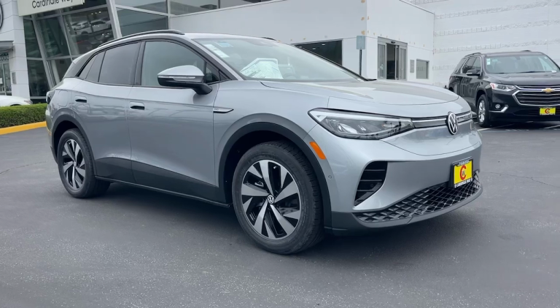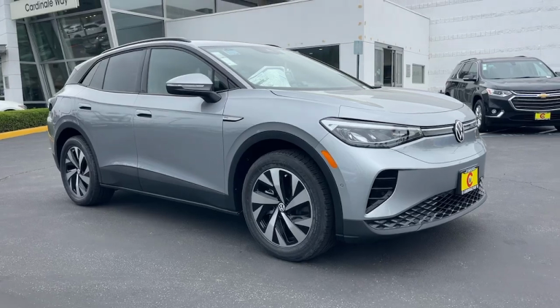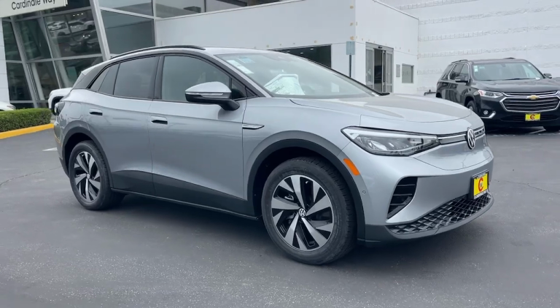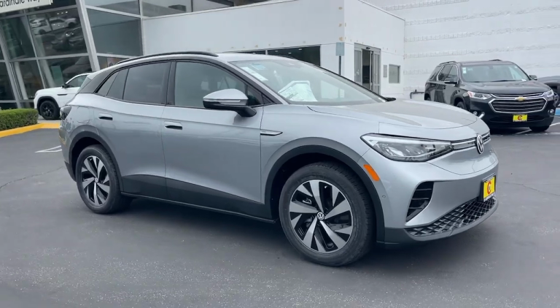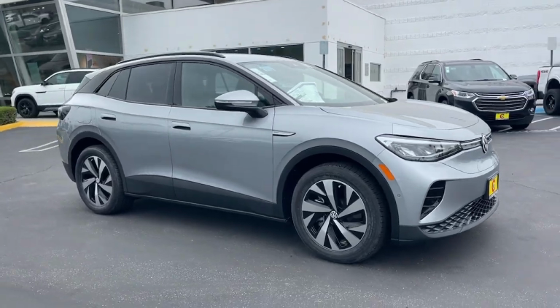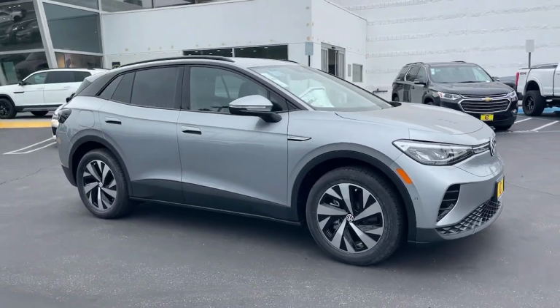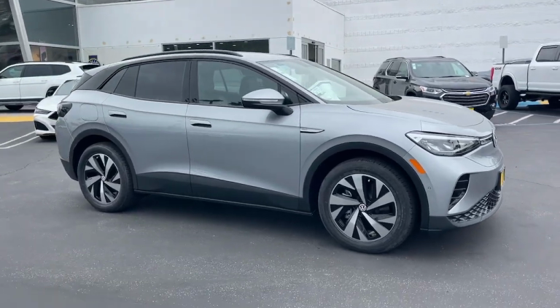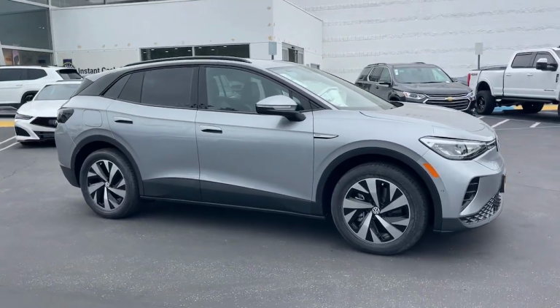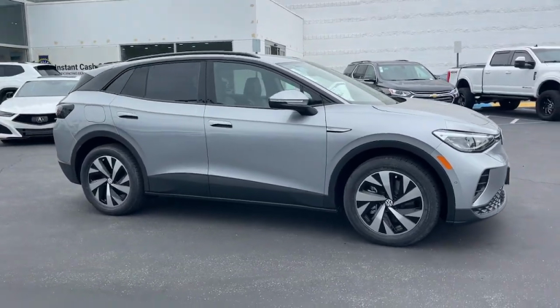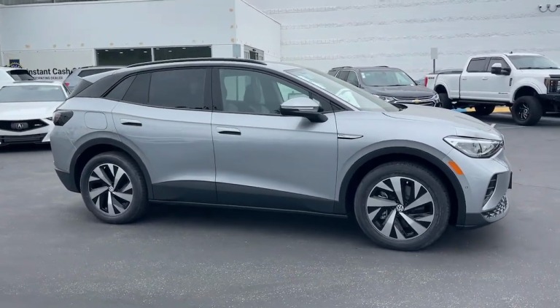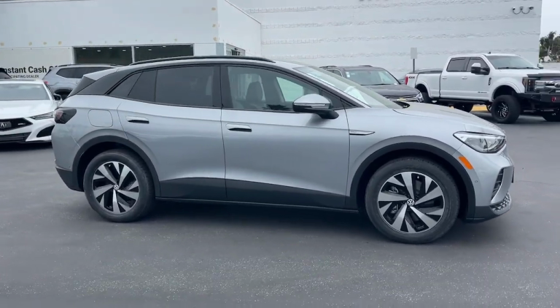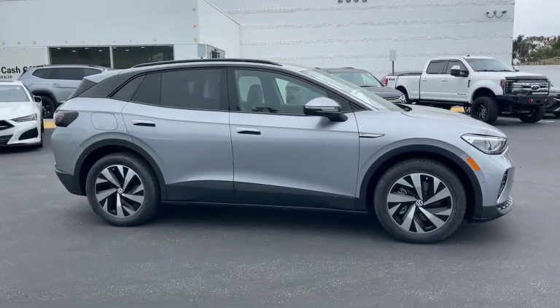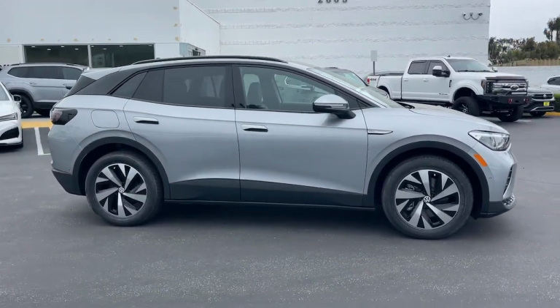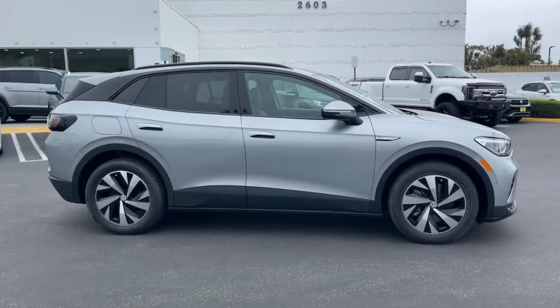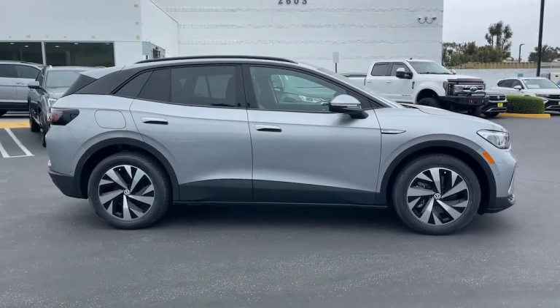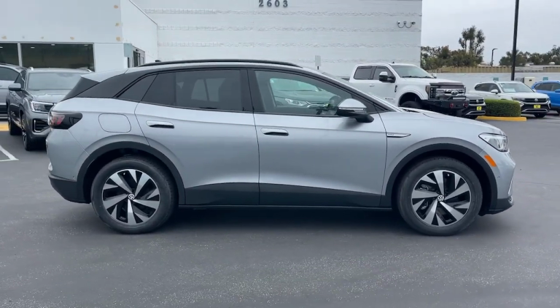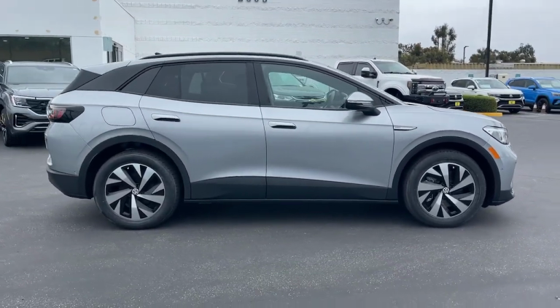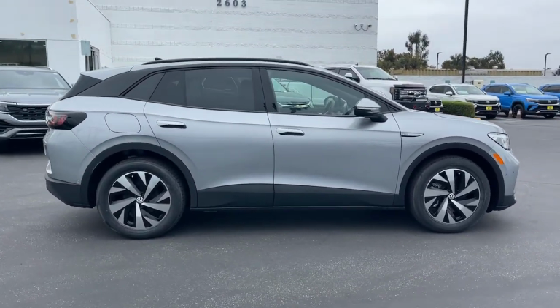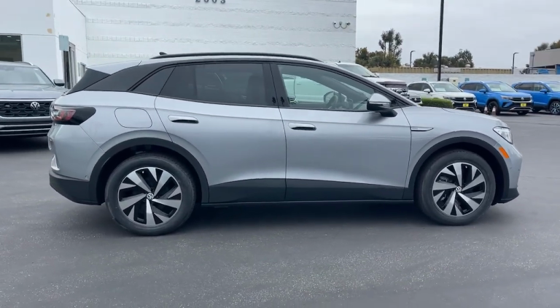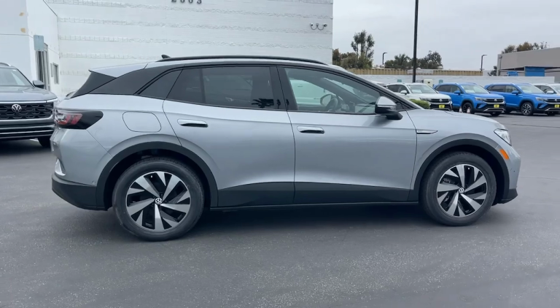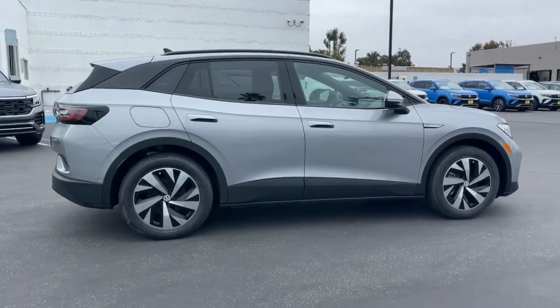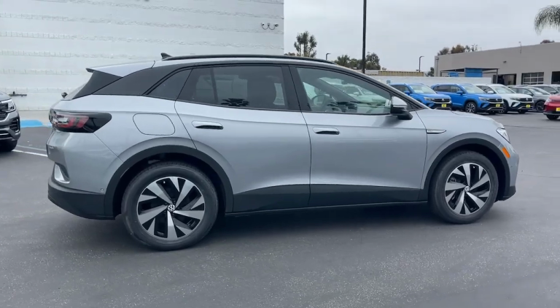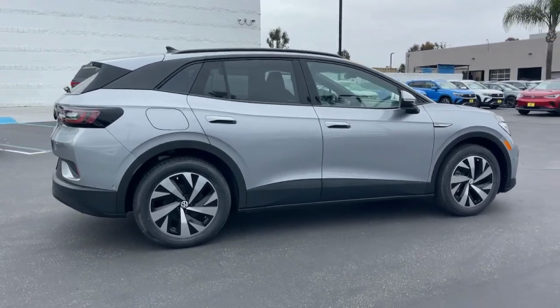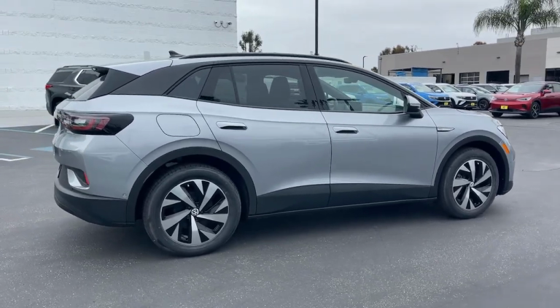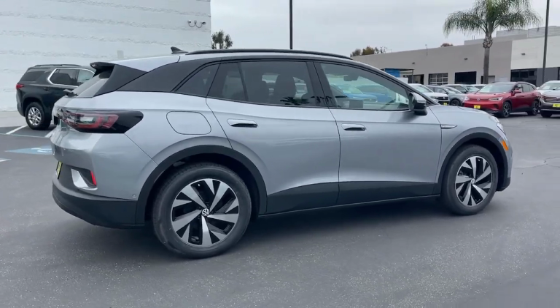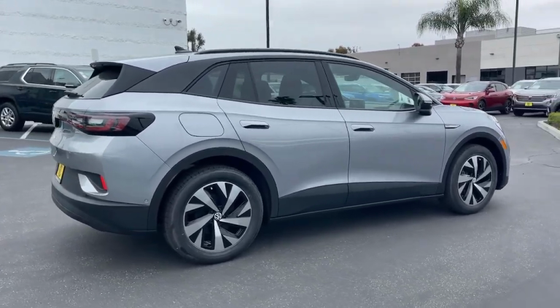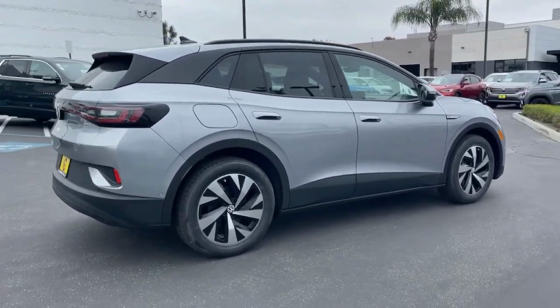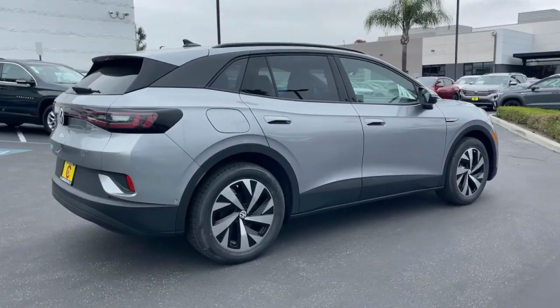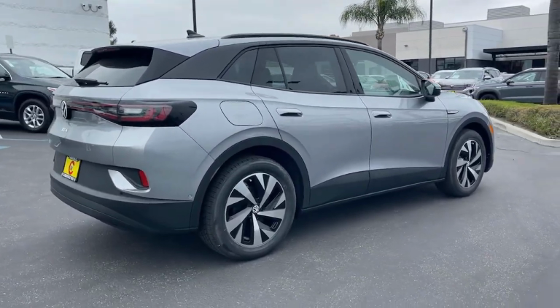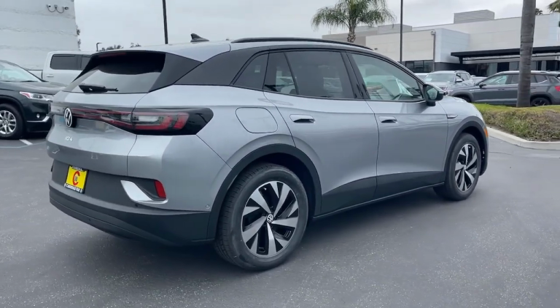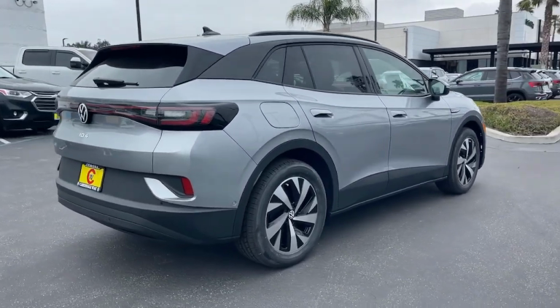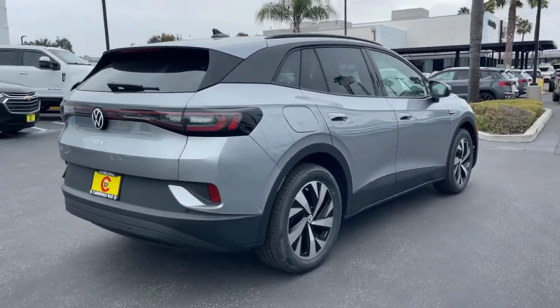Picture yourself in the 2024 Volkswagen ID.4. Enjoy peace of mind and sleek style in this roomy ID.4.